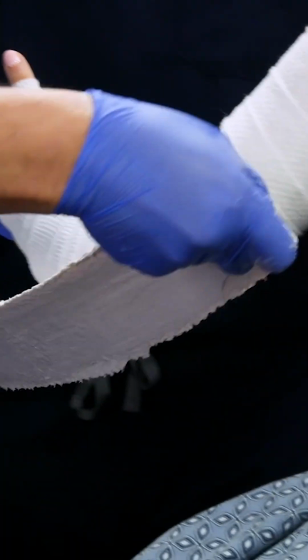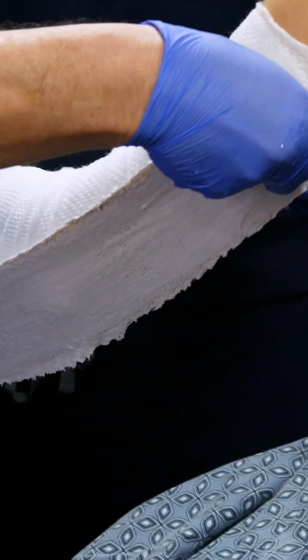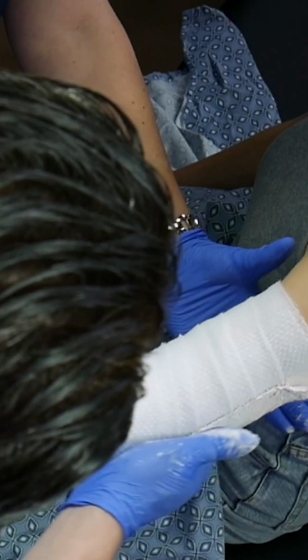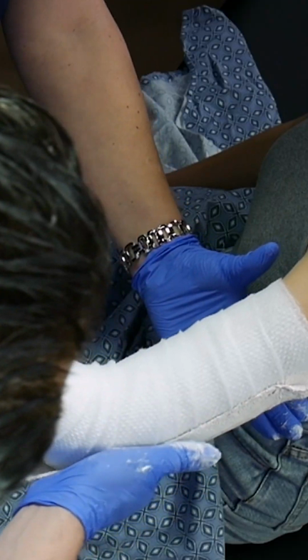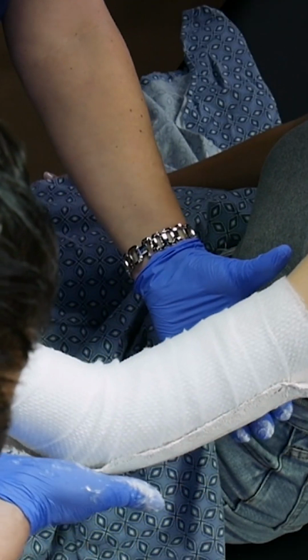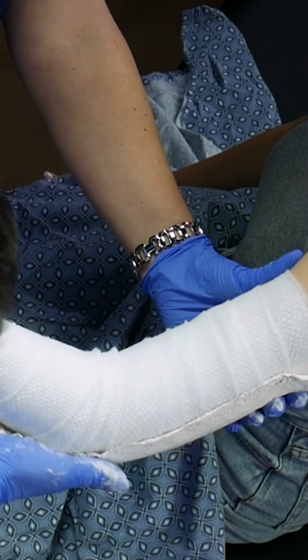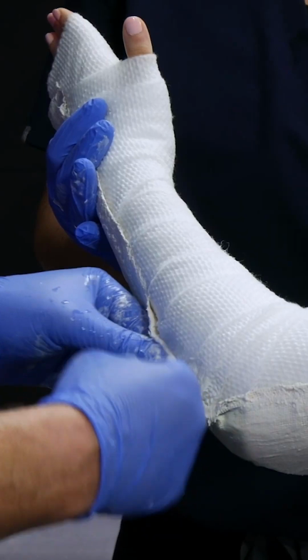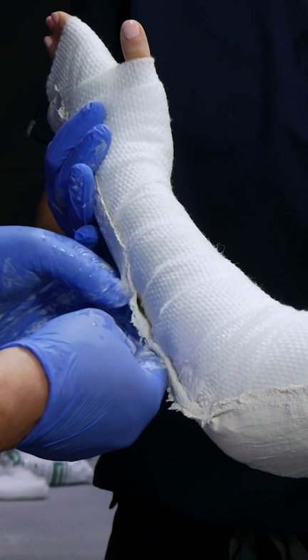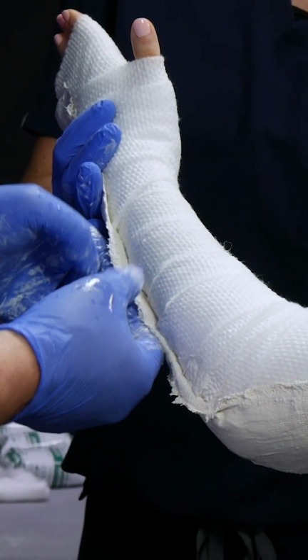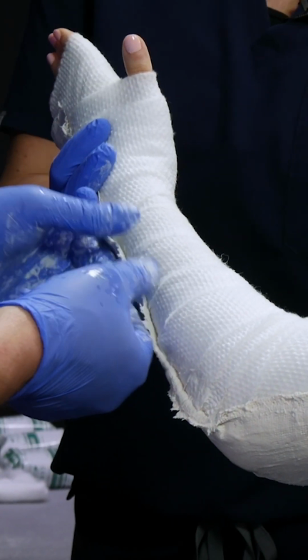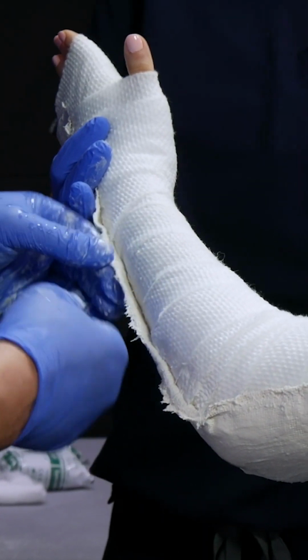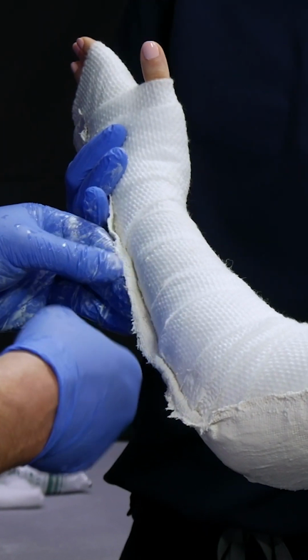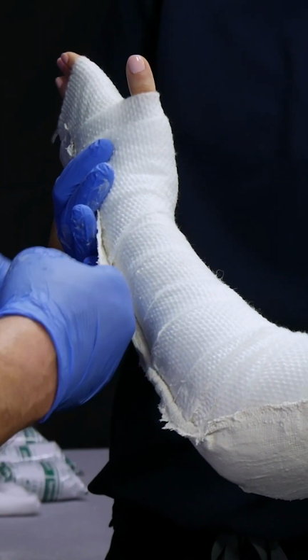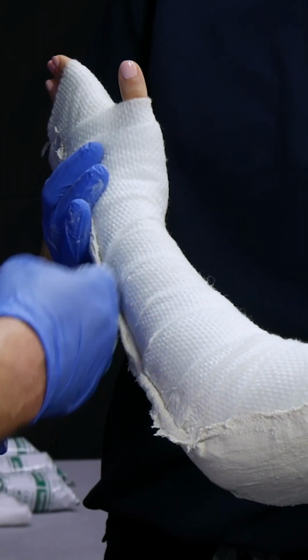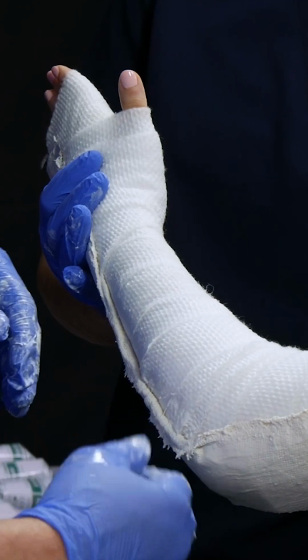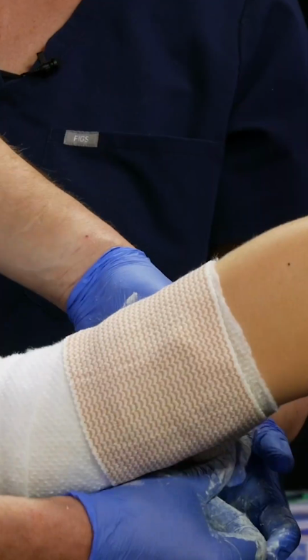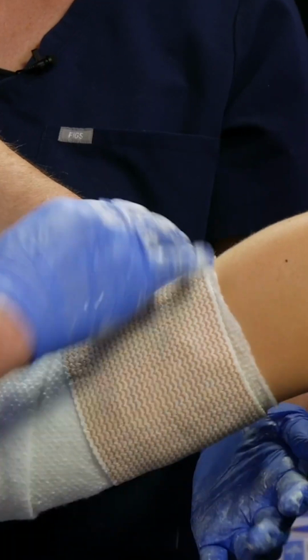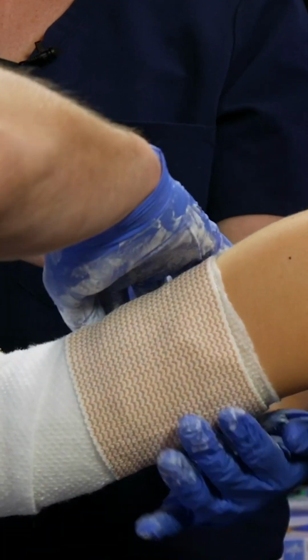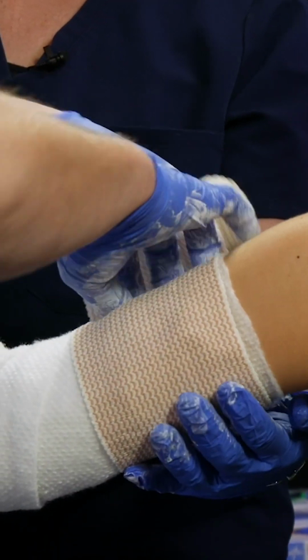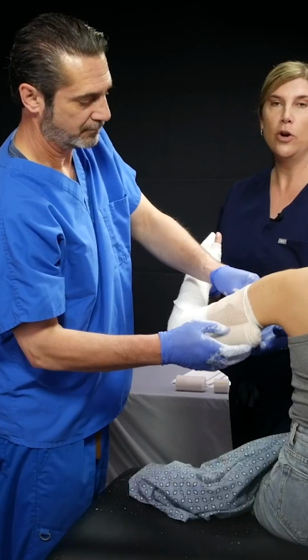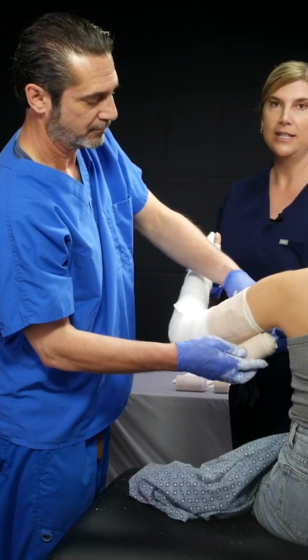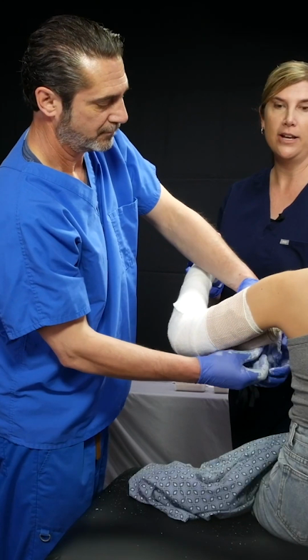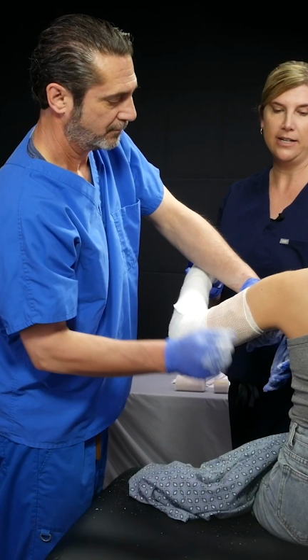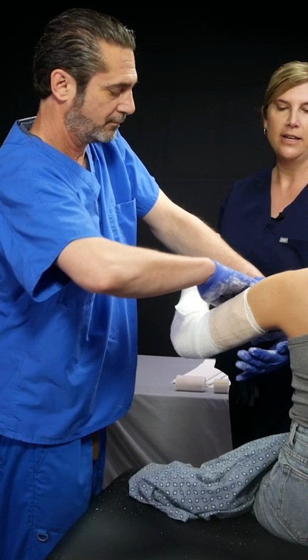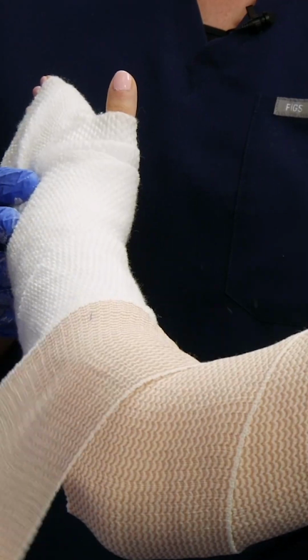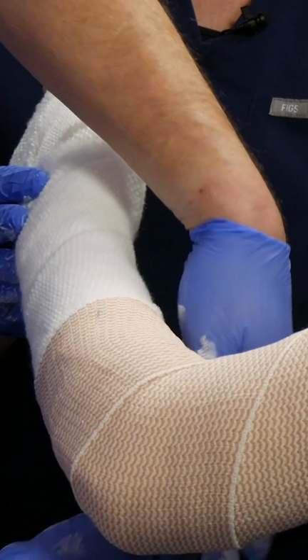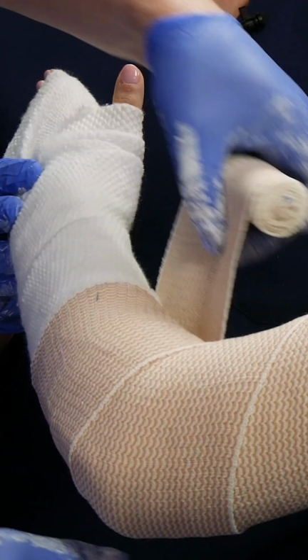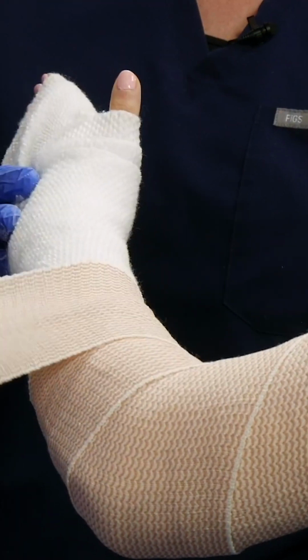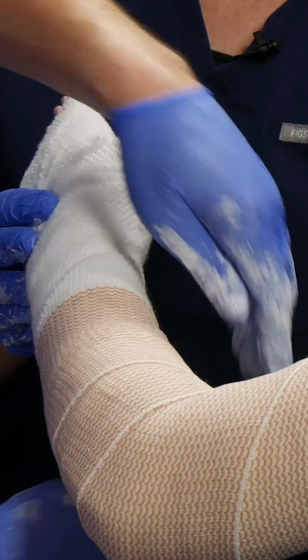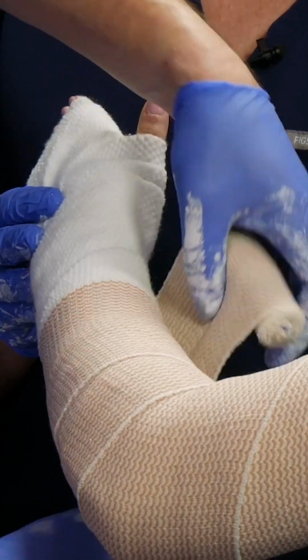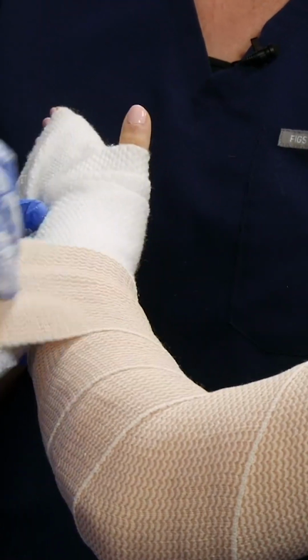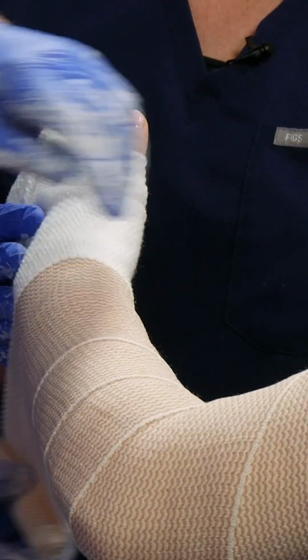Go ahead and apply the plaster. Once the plaster is on, all the edges are going to be turned downwards. As Leigh is placing the elastic bandage, notice it is not tight. The whole idea of the elastic bandage is just to hold the plaster in place.